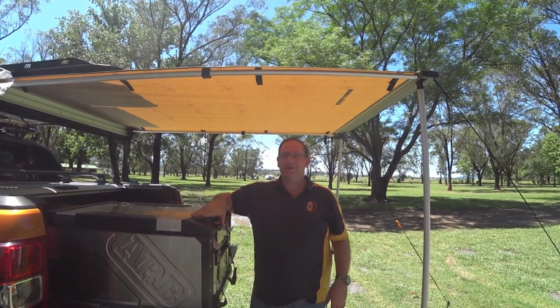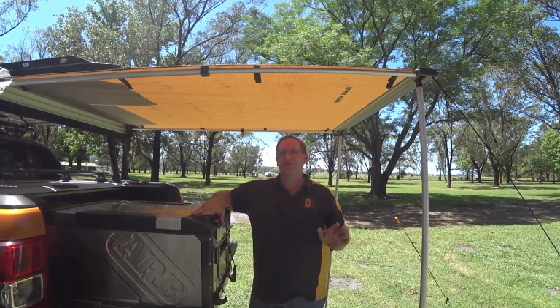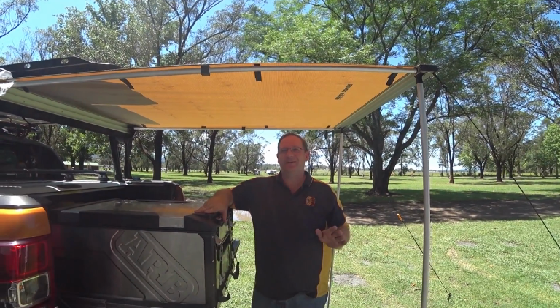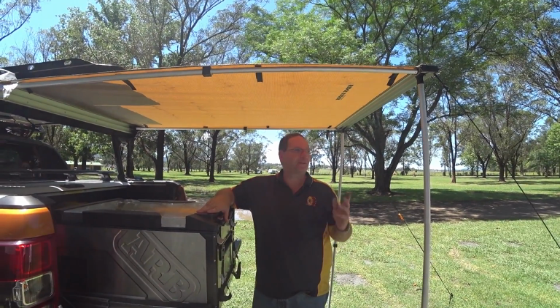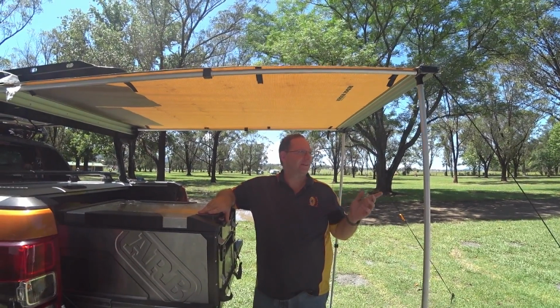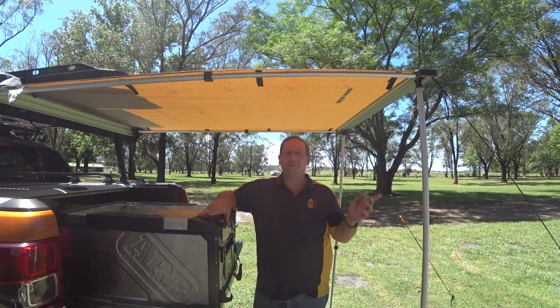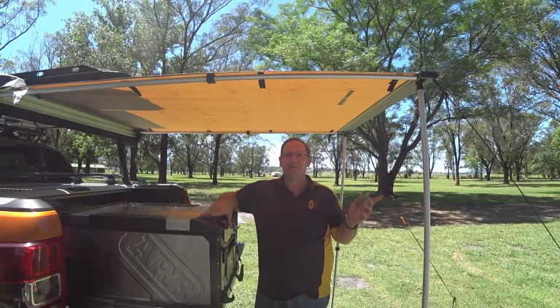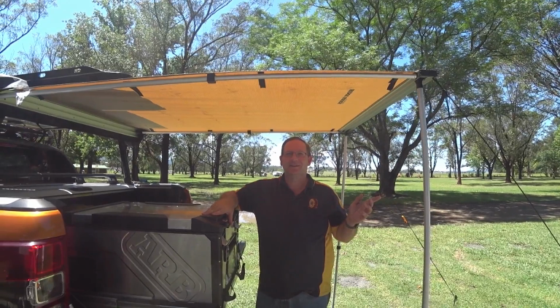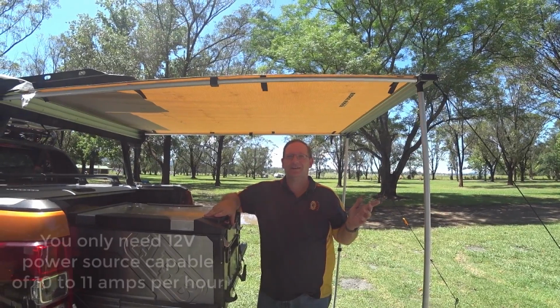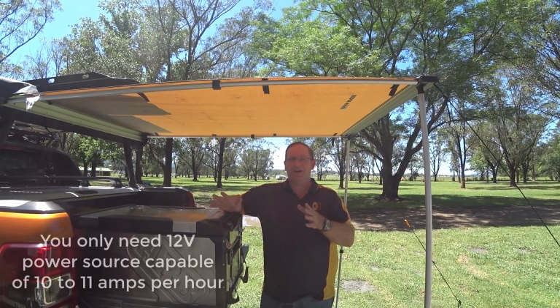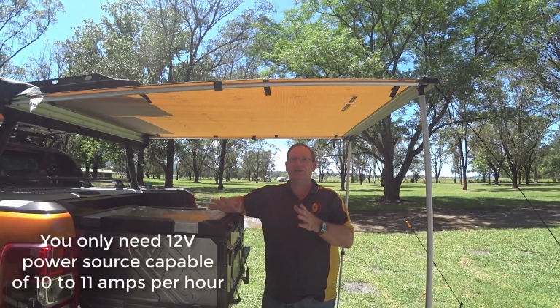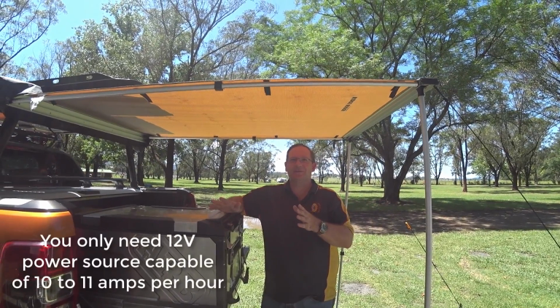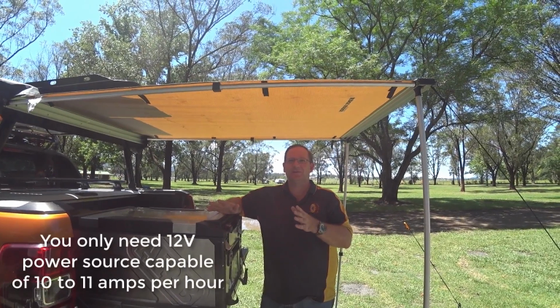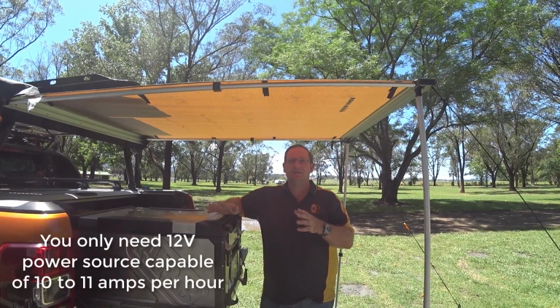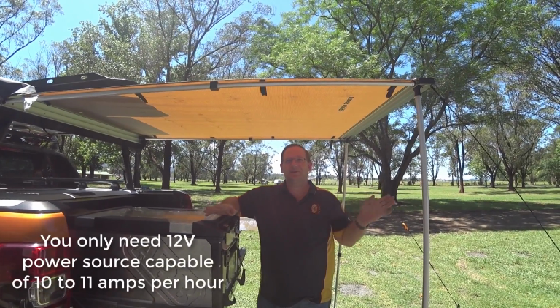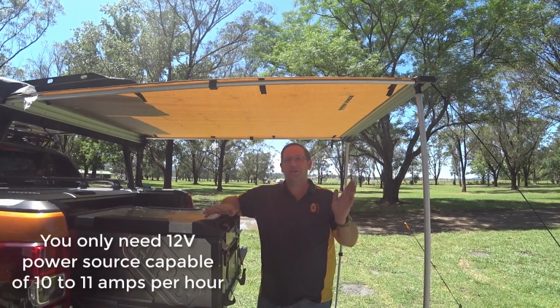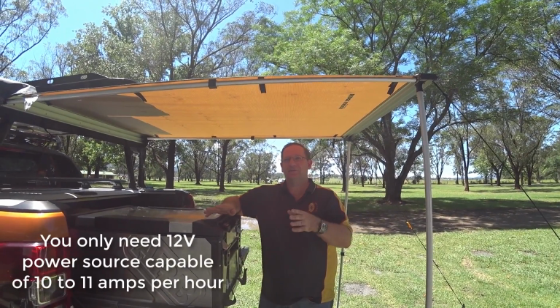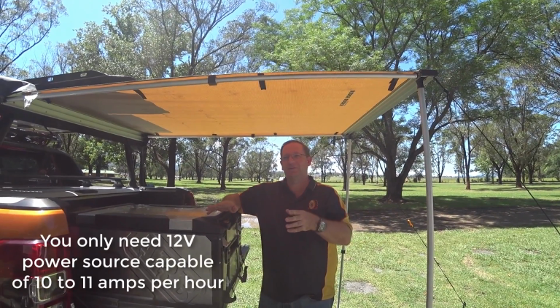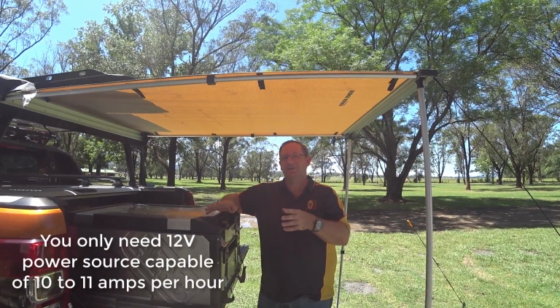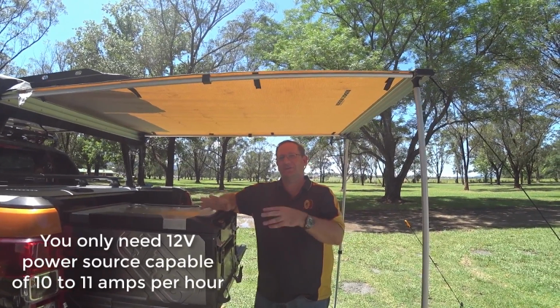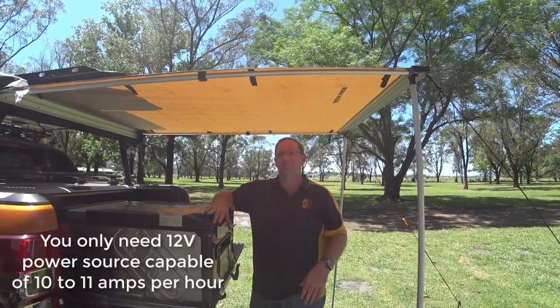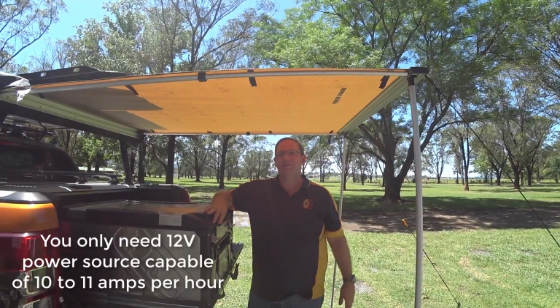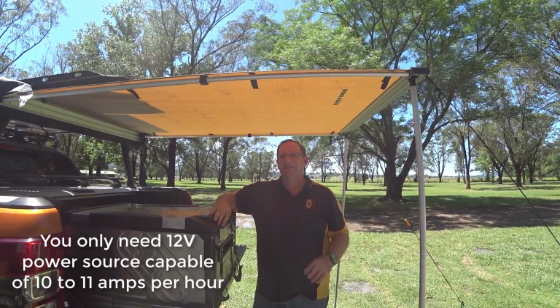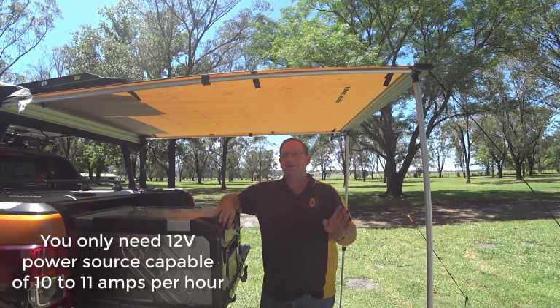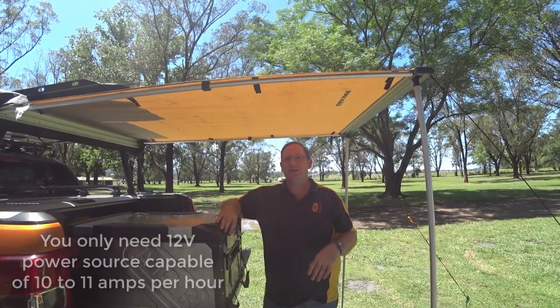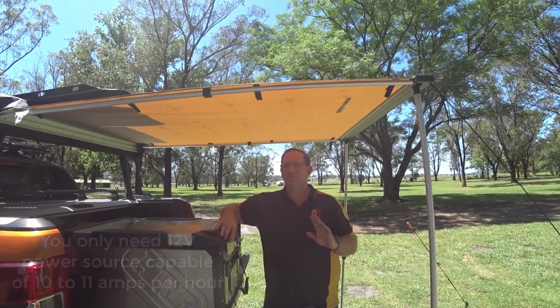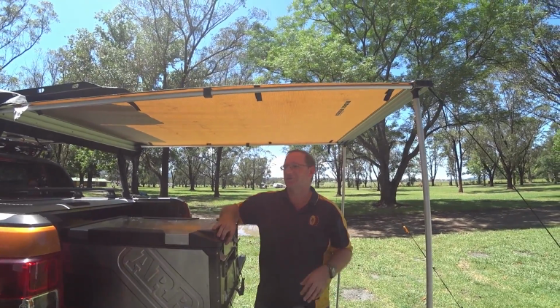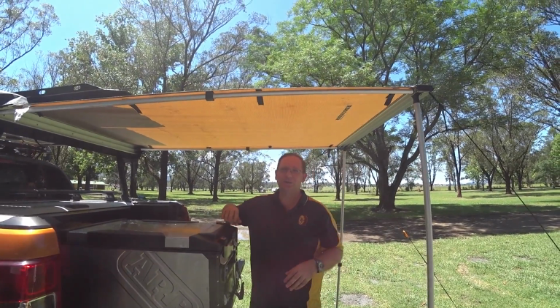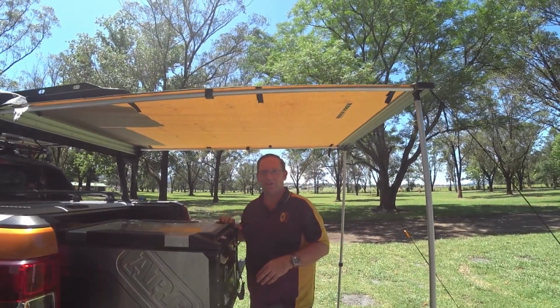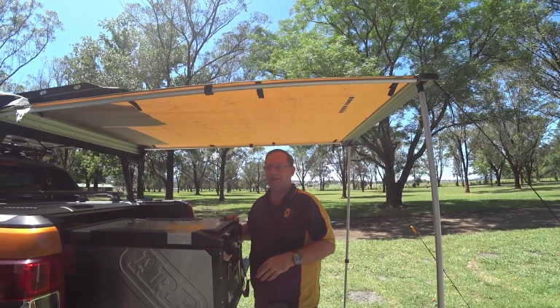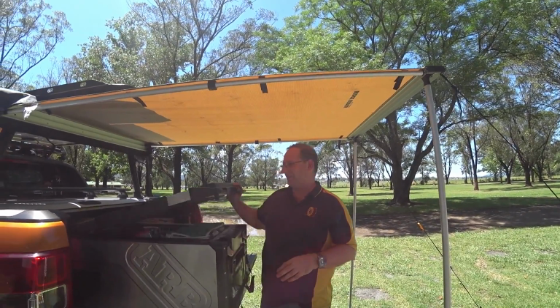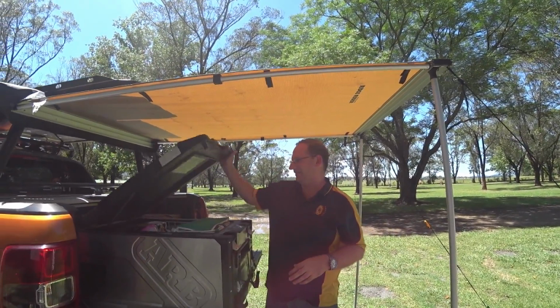We're fortunate where we are at the moment — we've got a power point over here. My camper trailer runs everything on 12 volt, but we've got 240 going into a device that's actually charging the battery, so we don't need to worry about it. Not that we would need to worry about it anyway, there's a big battery in there.